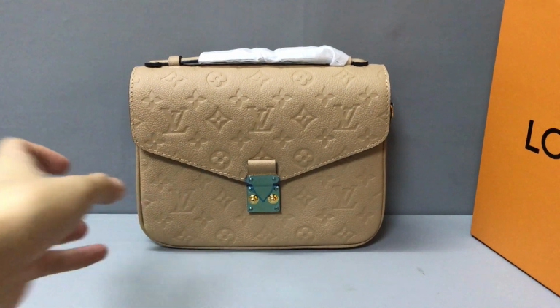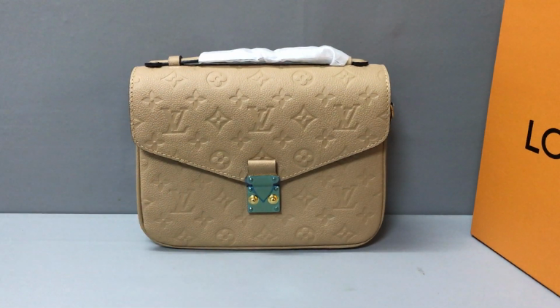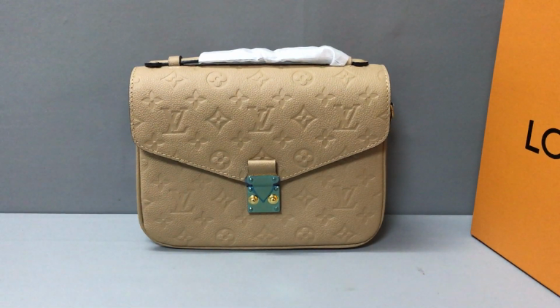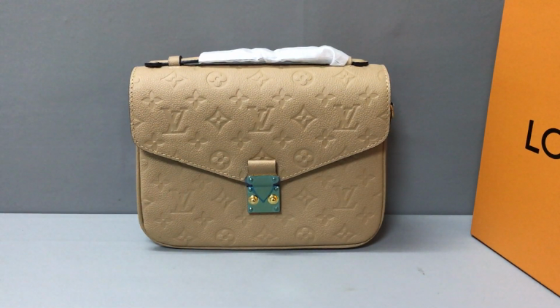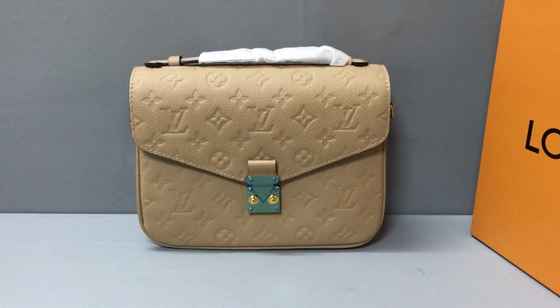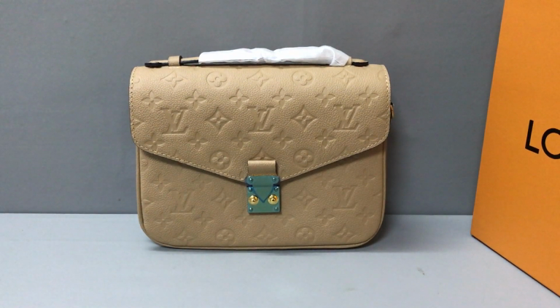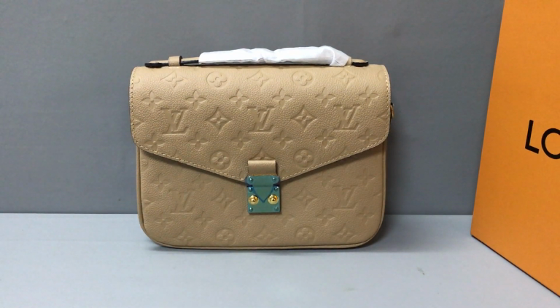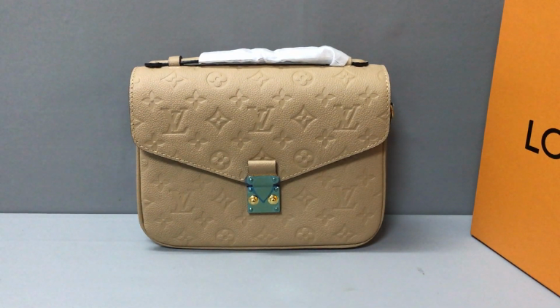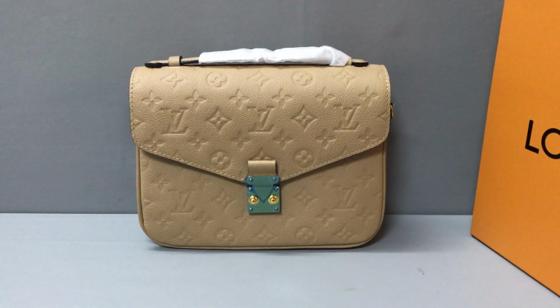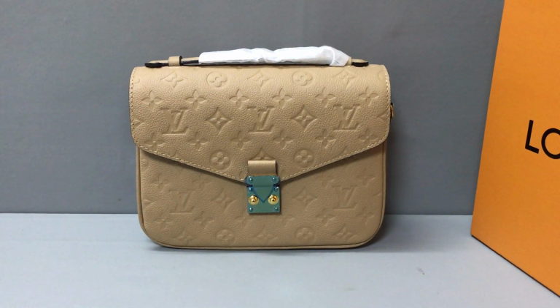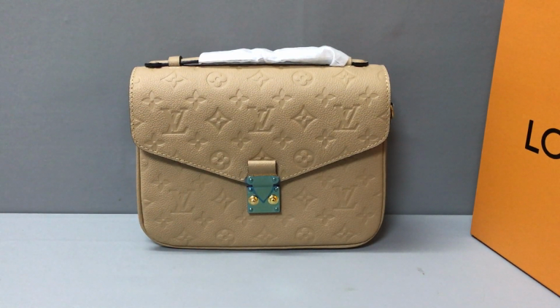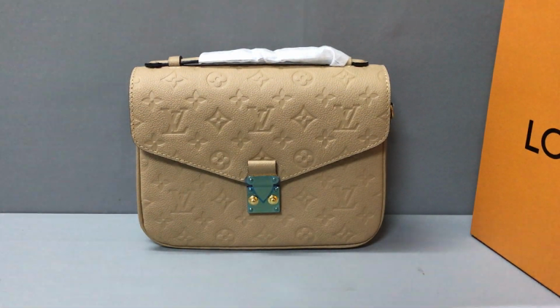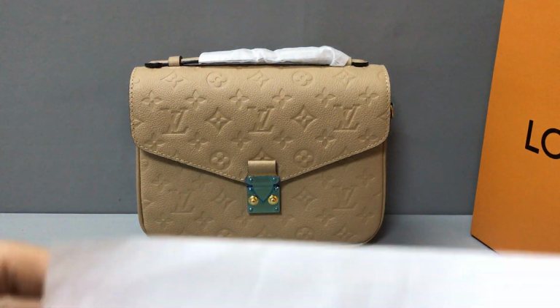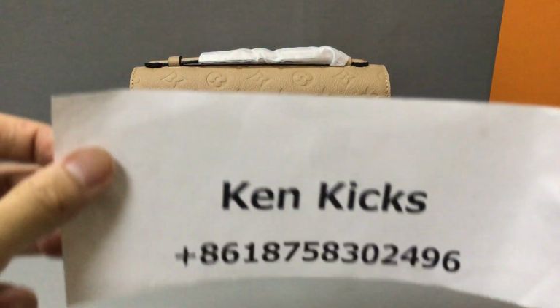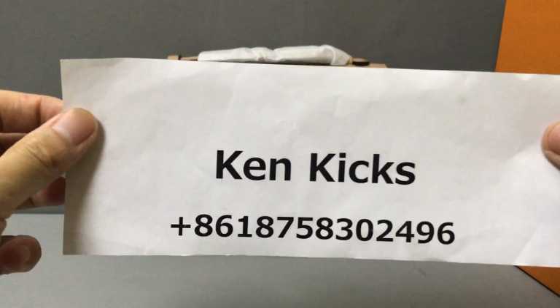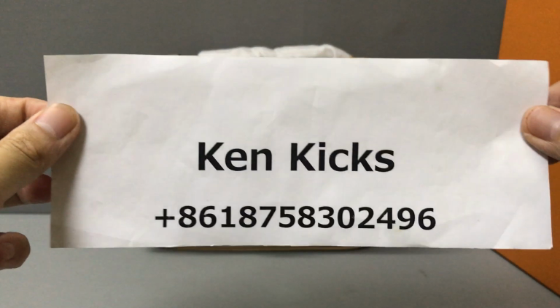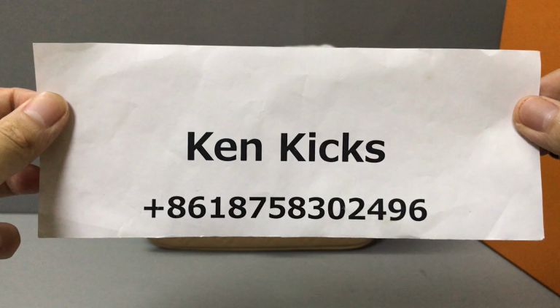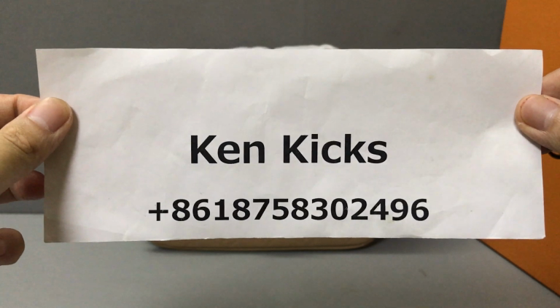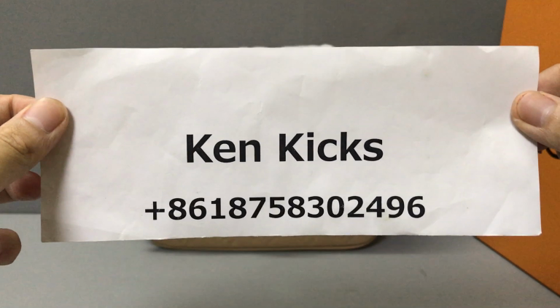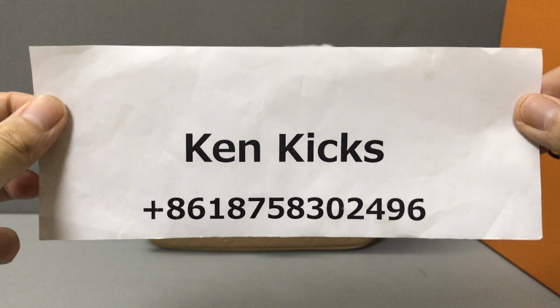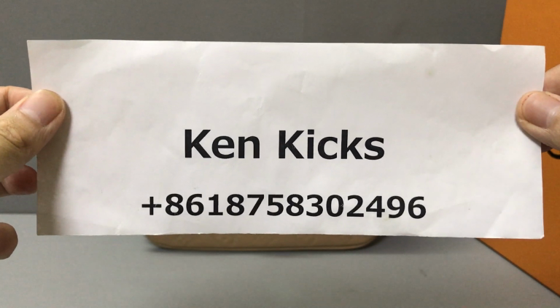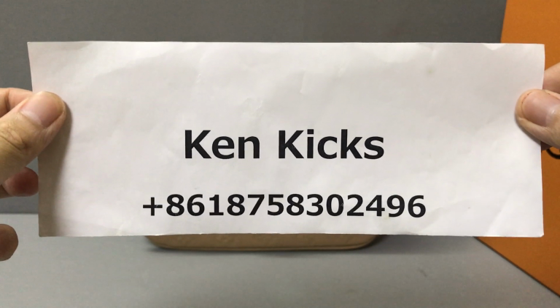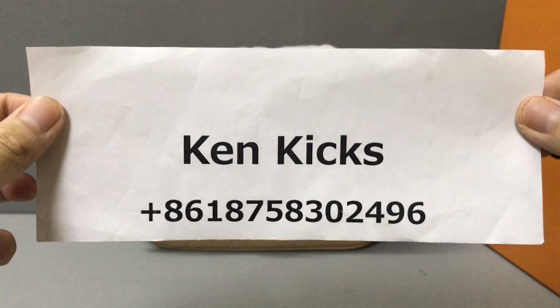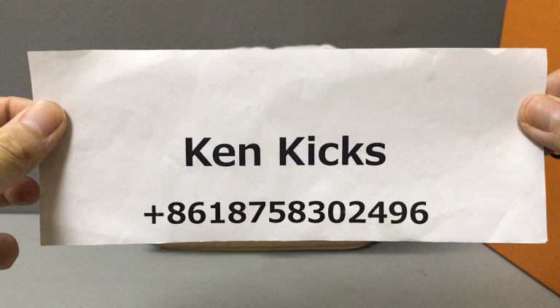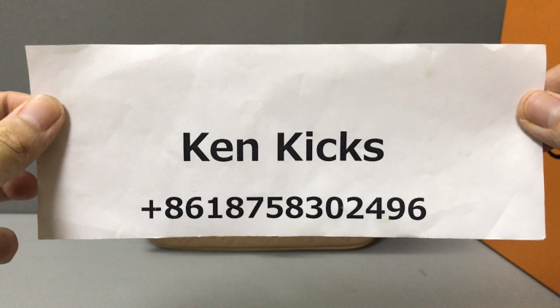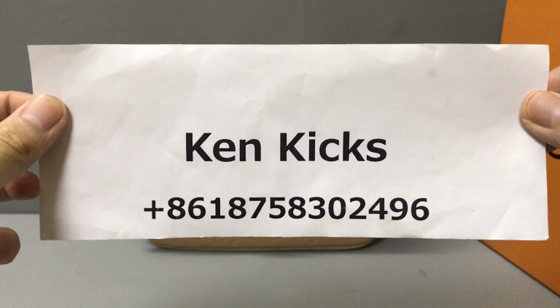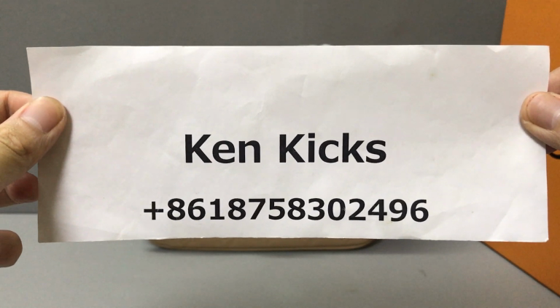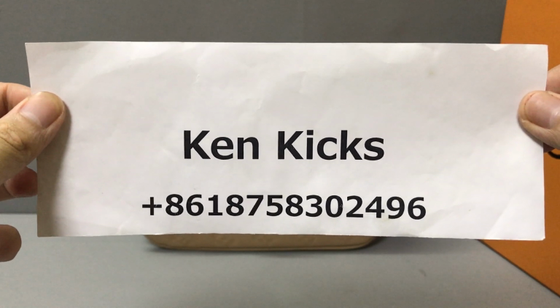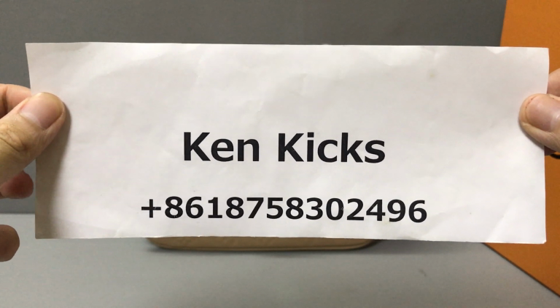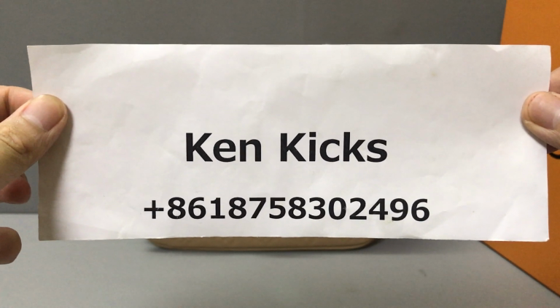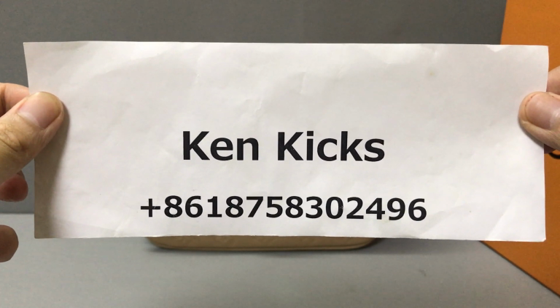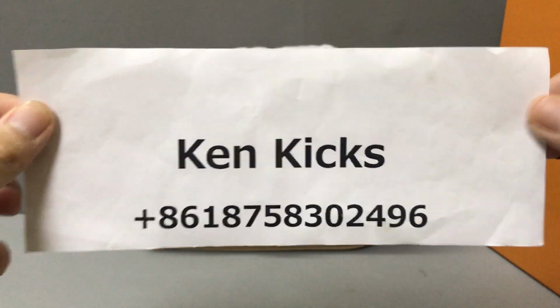If you like this Louis Vuitton Matthias handbag, you can contact me or add my WhatsApp. This is my name — add it and I will help you. Thank you, see you!